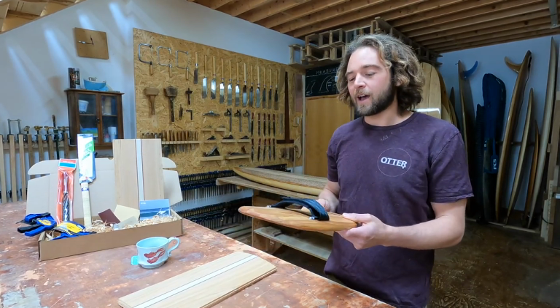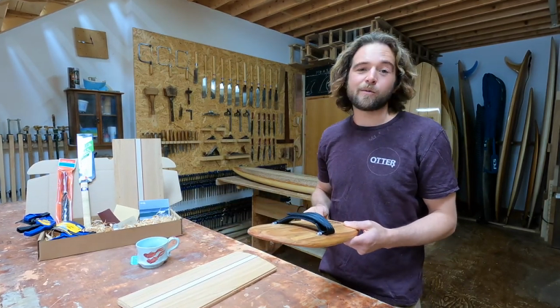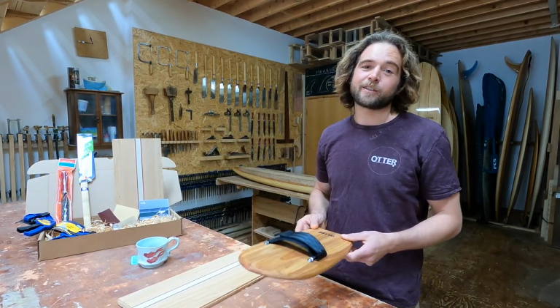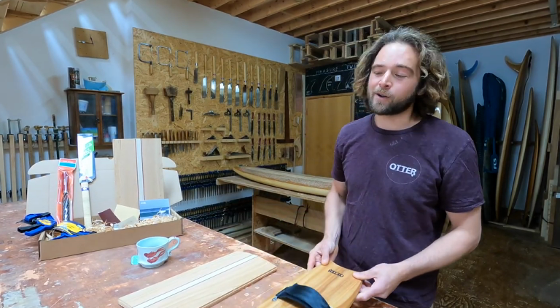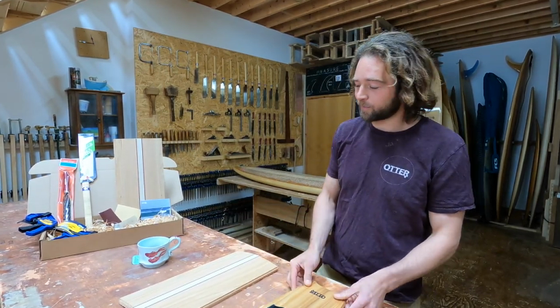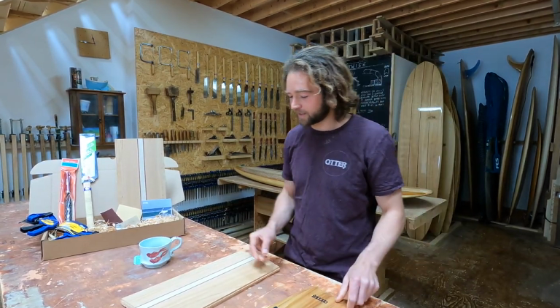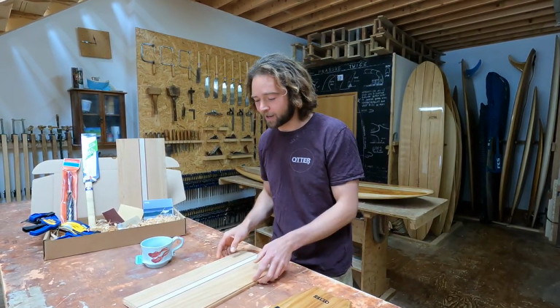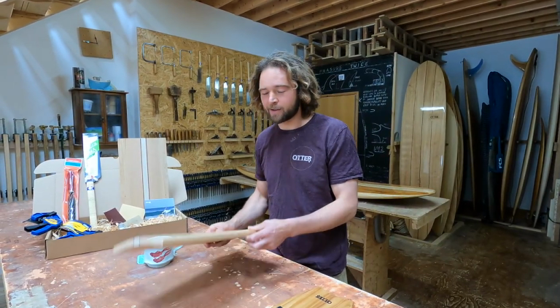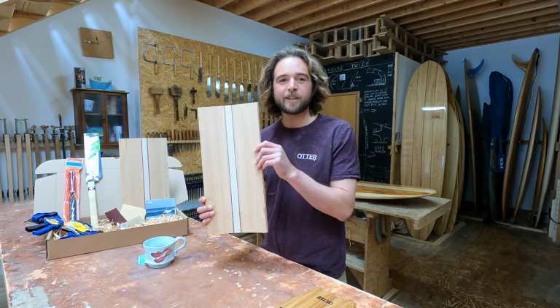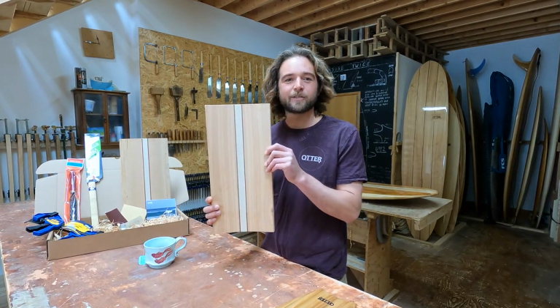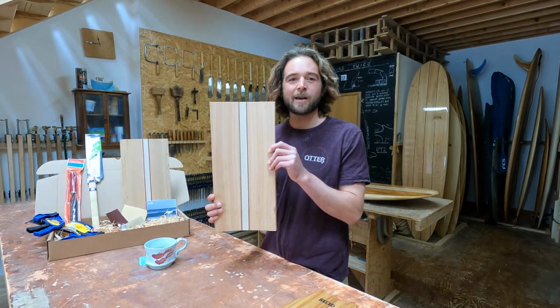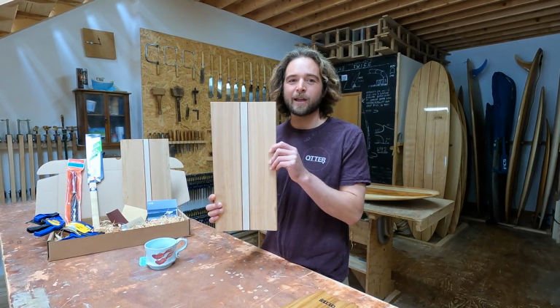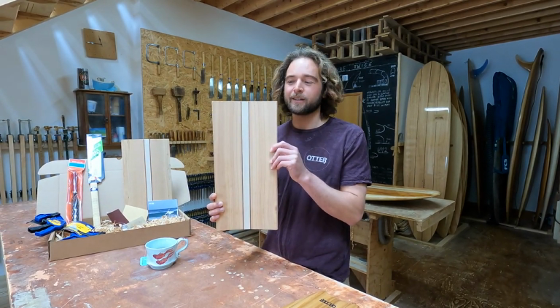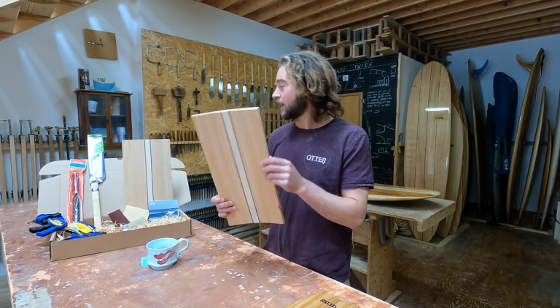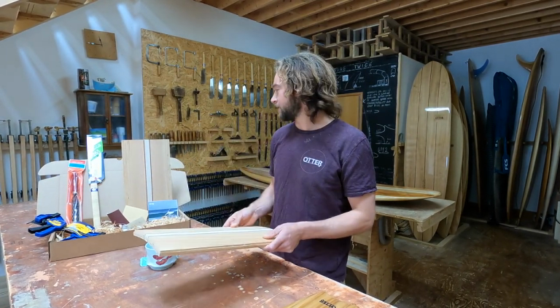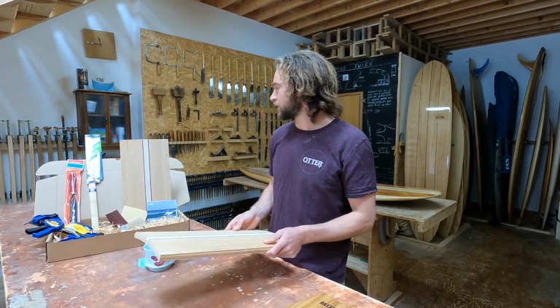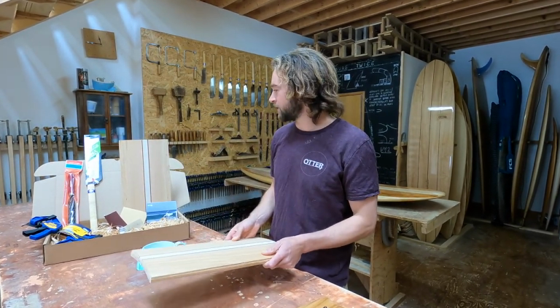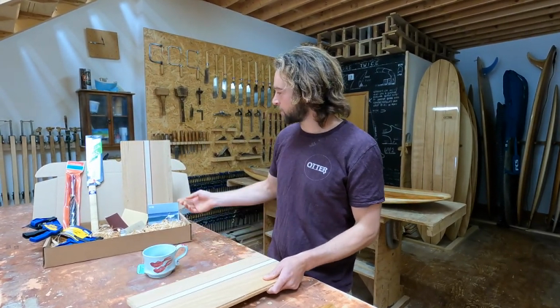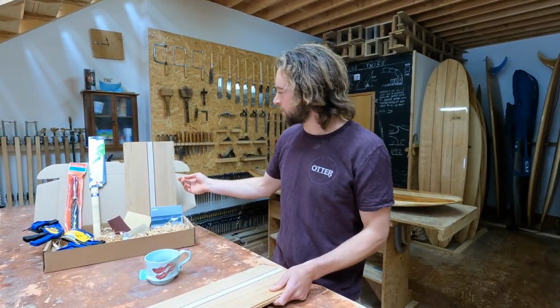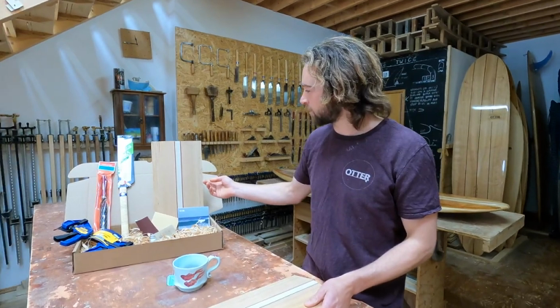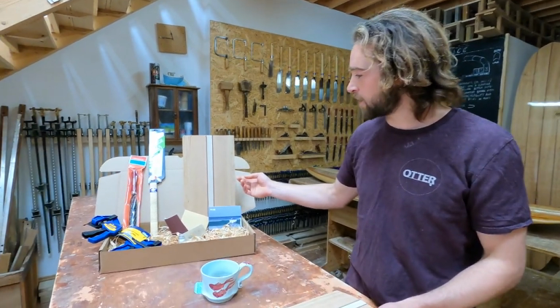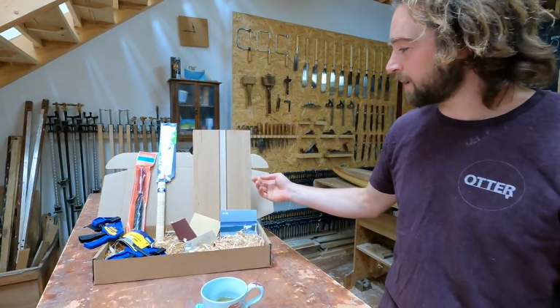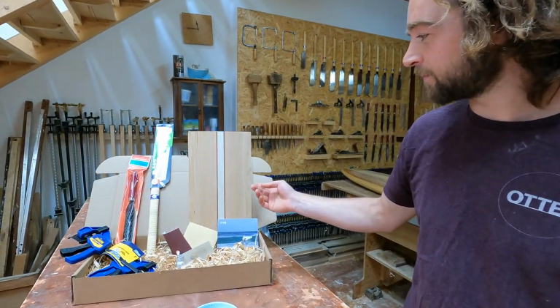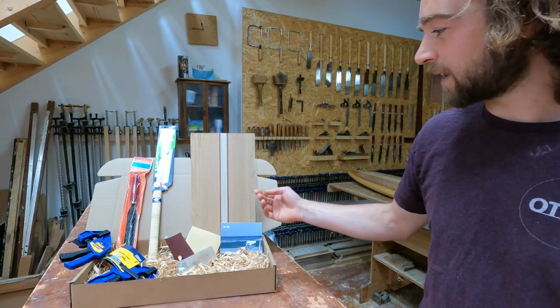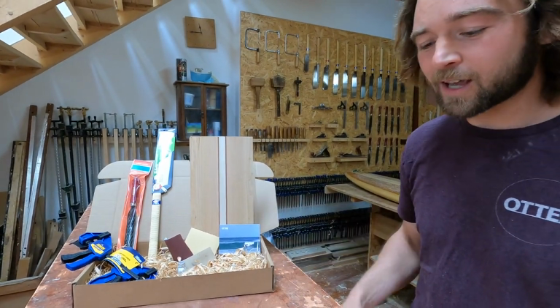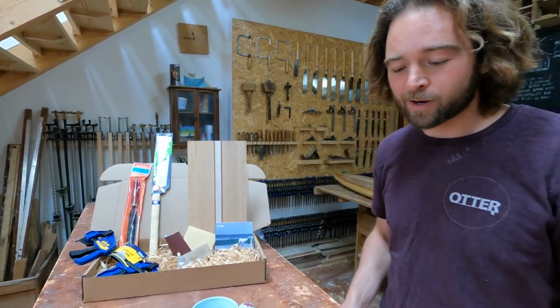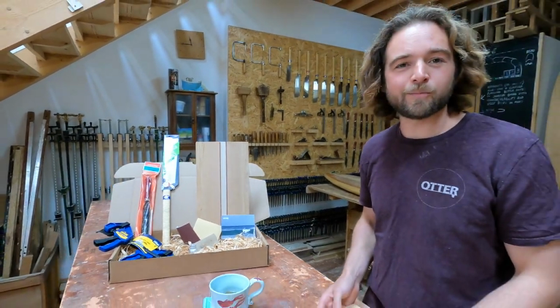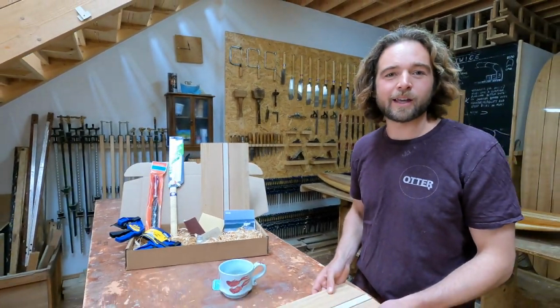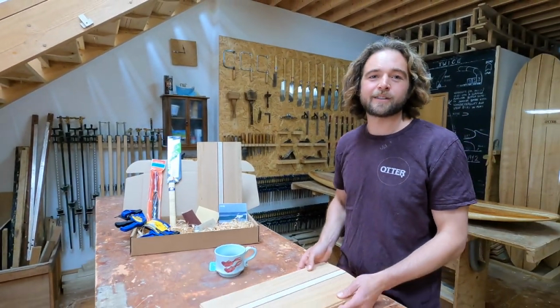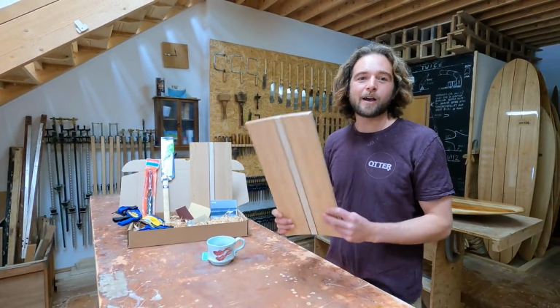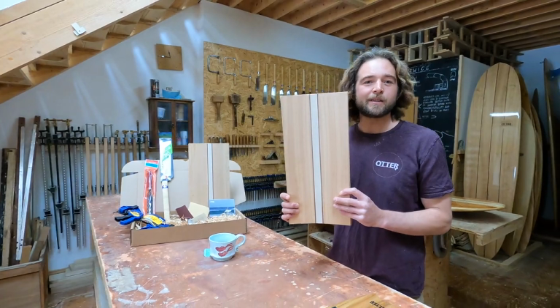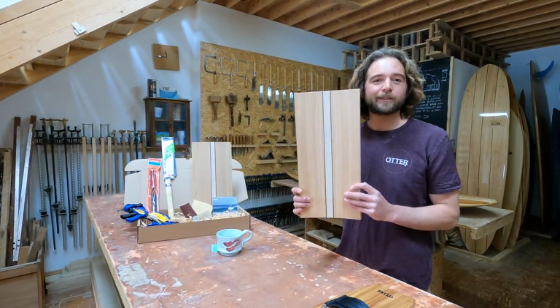When you come on one of our Saturday workshops, you start the day with one of these, which is a hand plane blank. You can also buy these on the website as a make-your-own at-home kit. Today we're going to run you through the process of how we make these blanks.